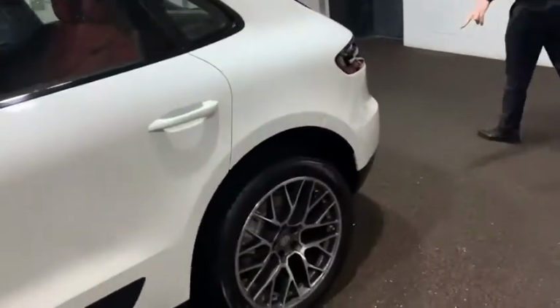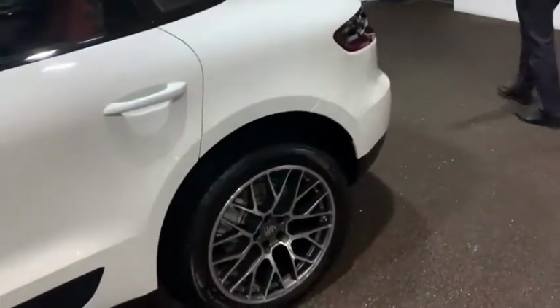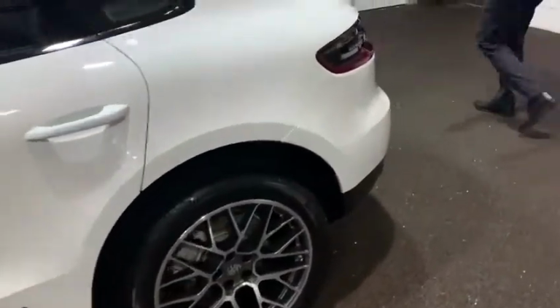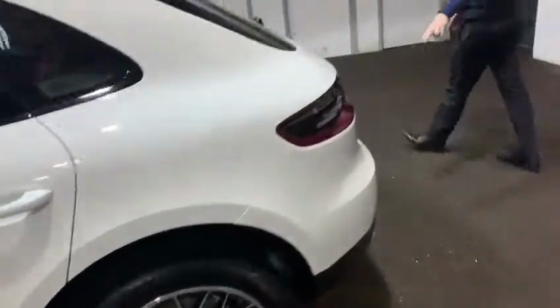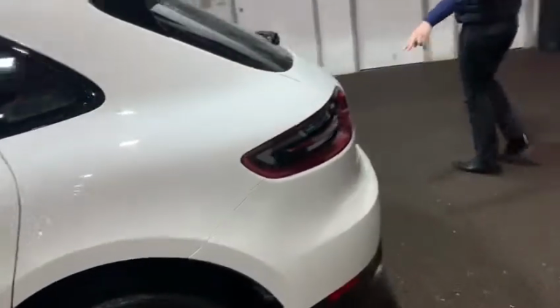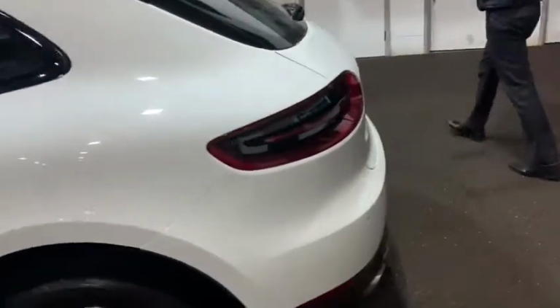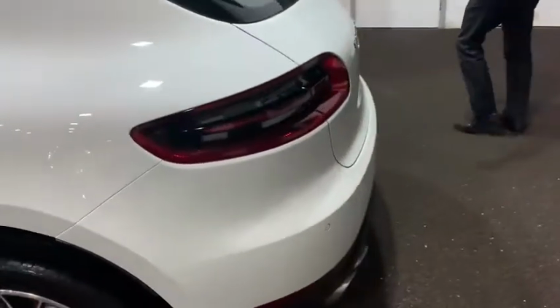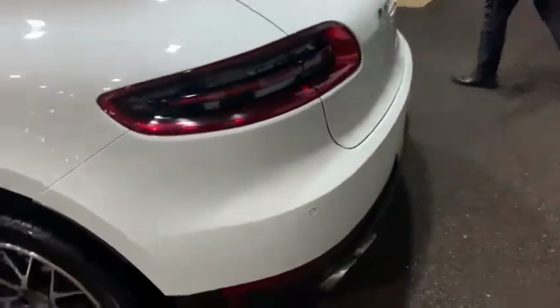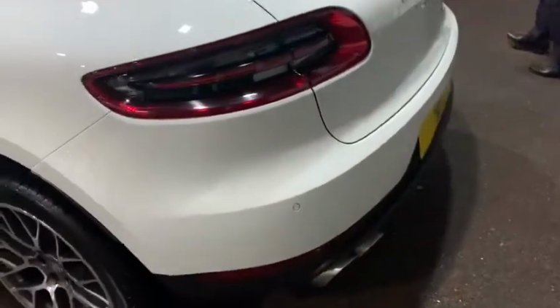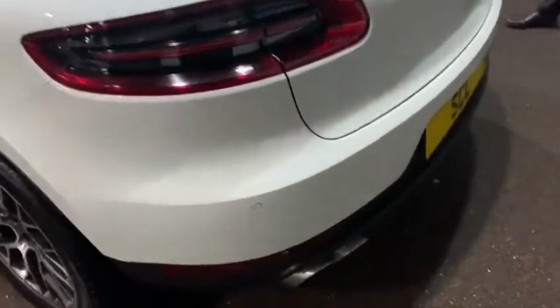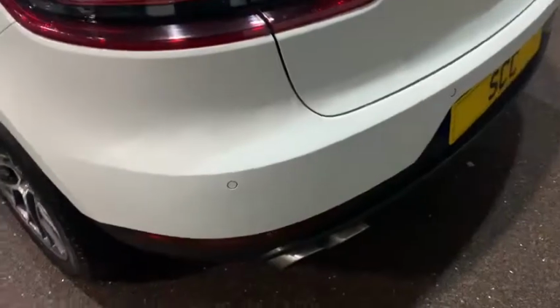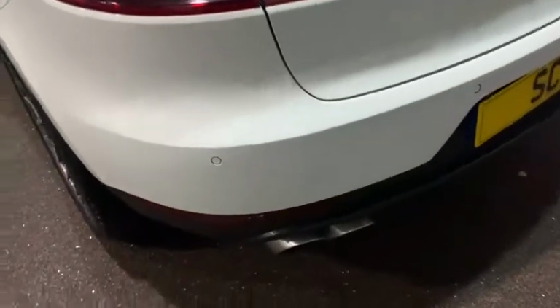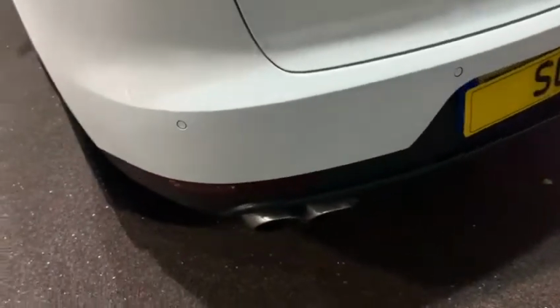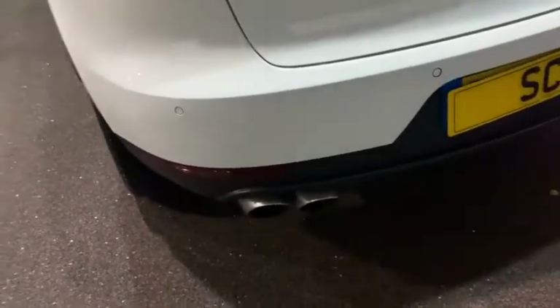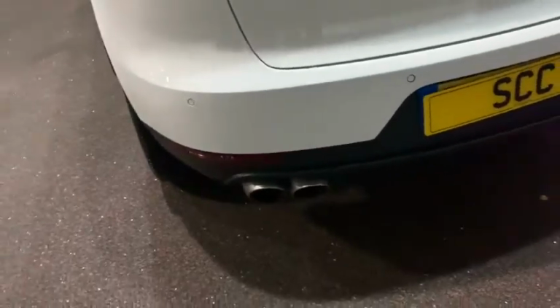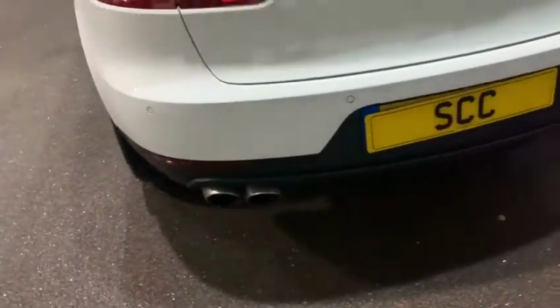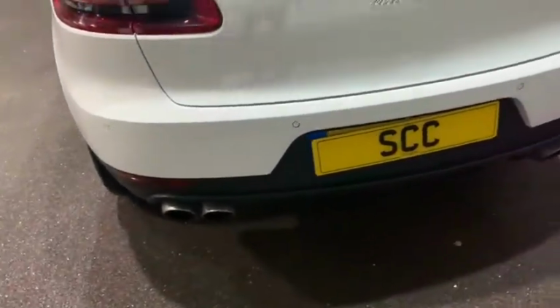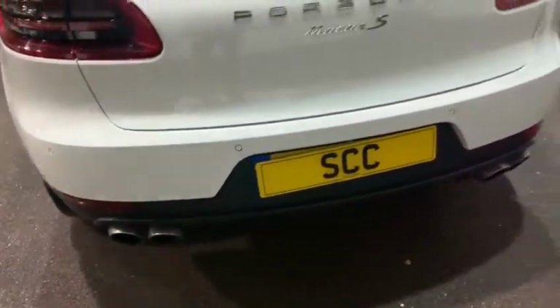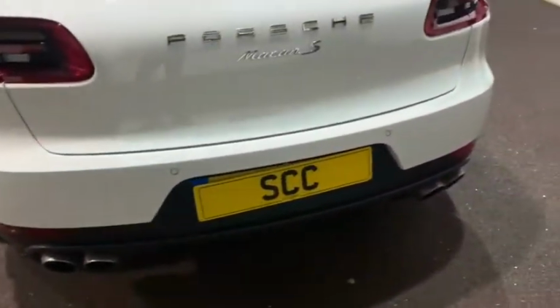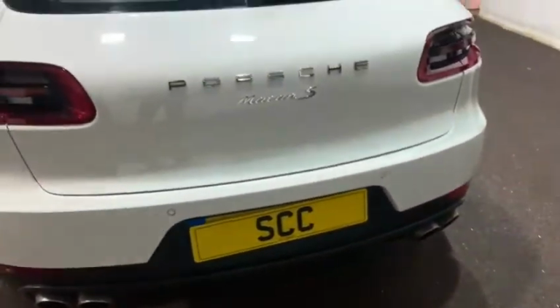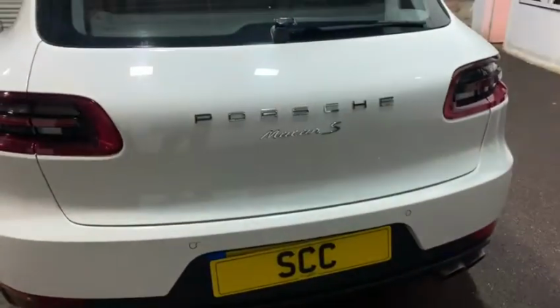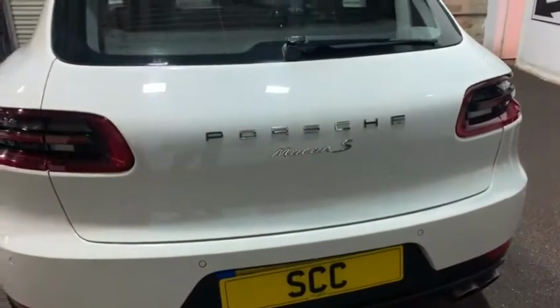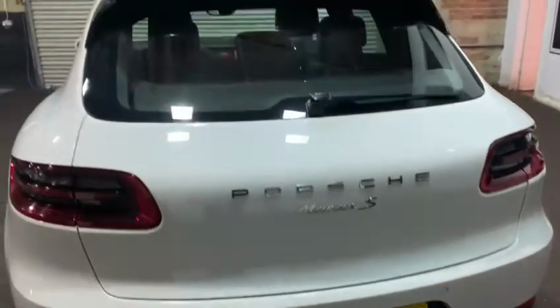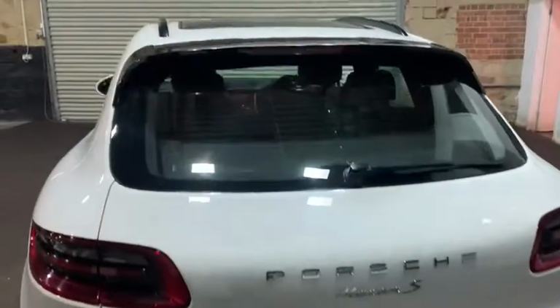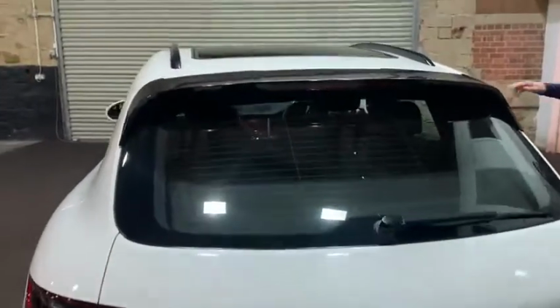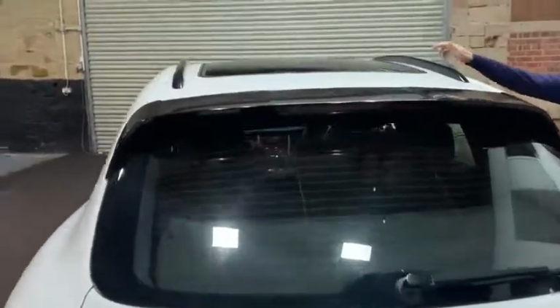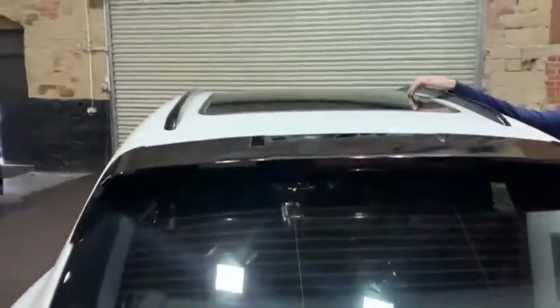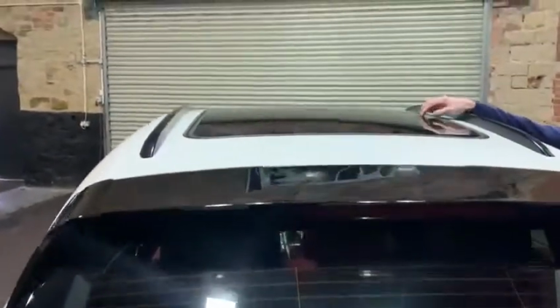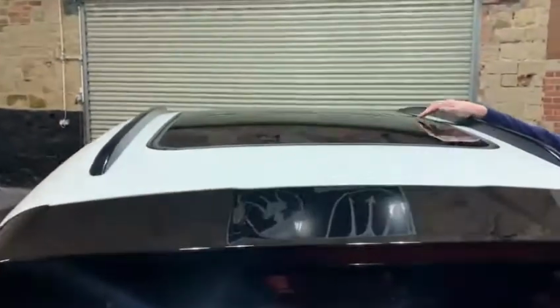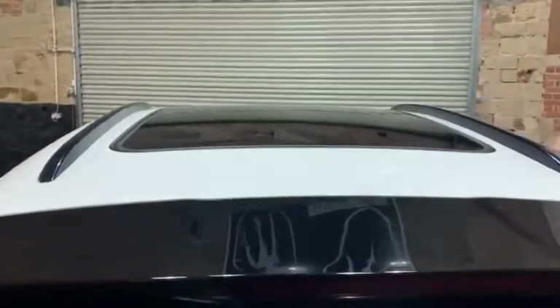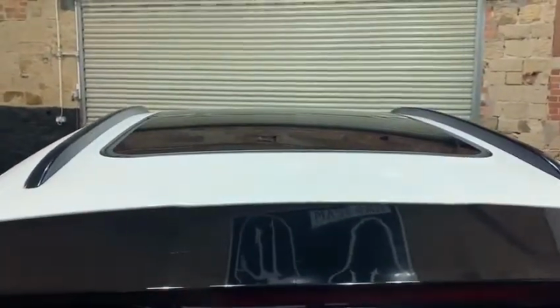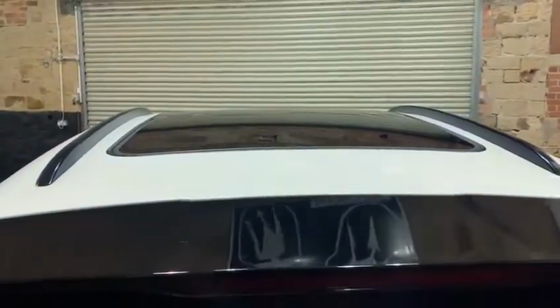We've got the rear parking sensors. This one is the Macan S, and it's got the sliding panoramic roof as well. Just as an exterior point here, we've got the black sliding pan roof, which is a really nice finish.